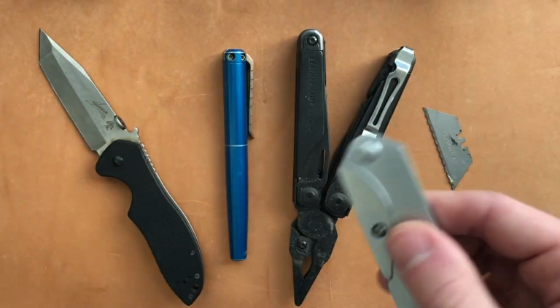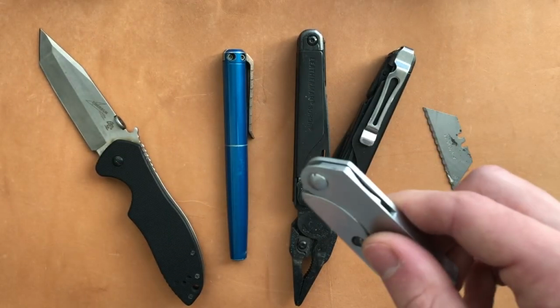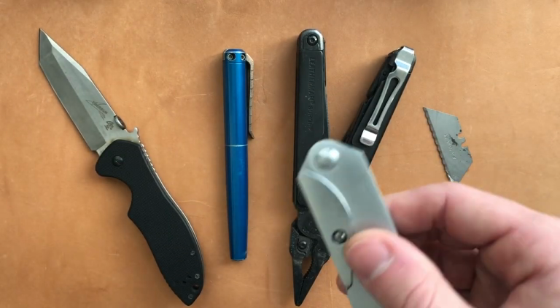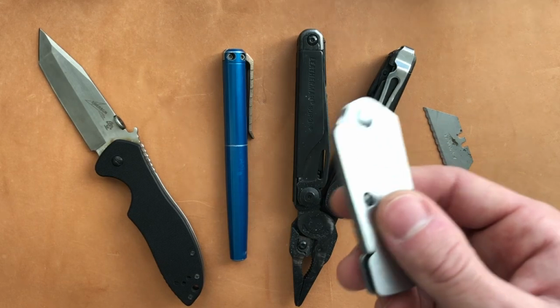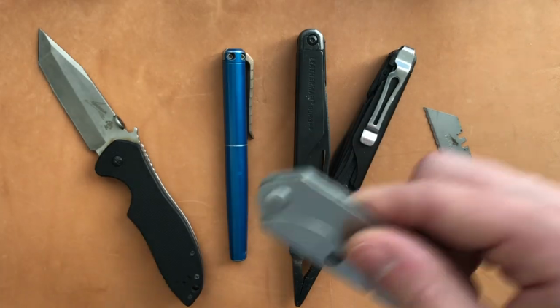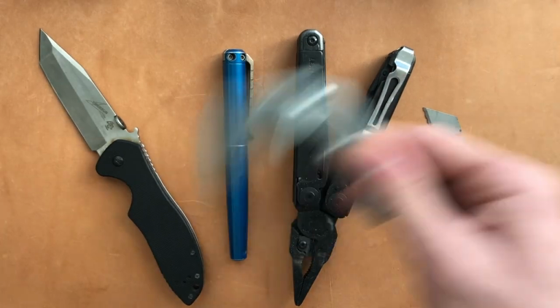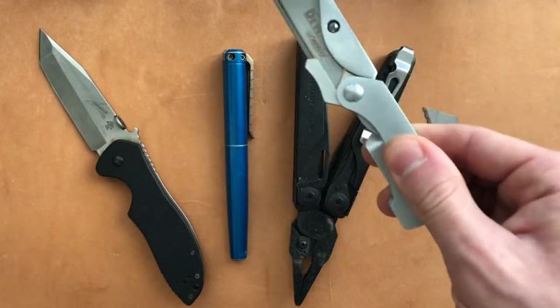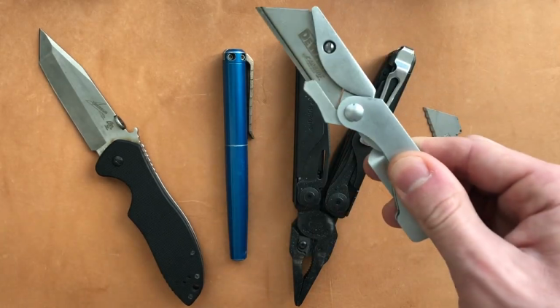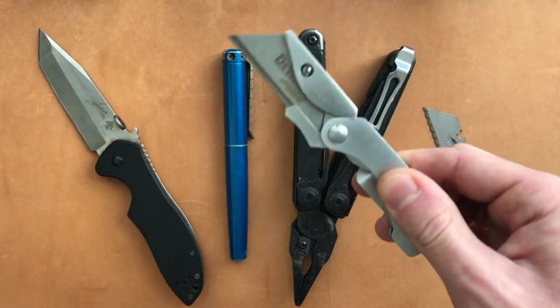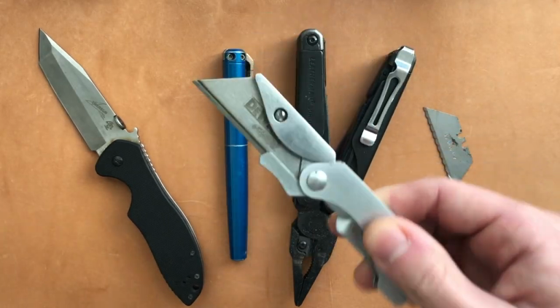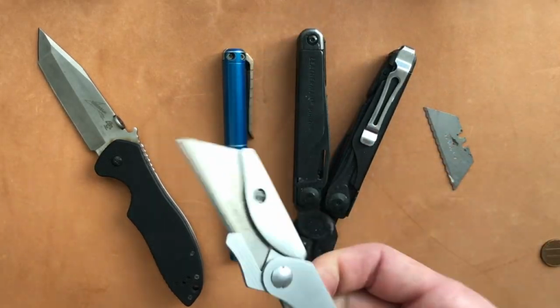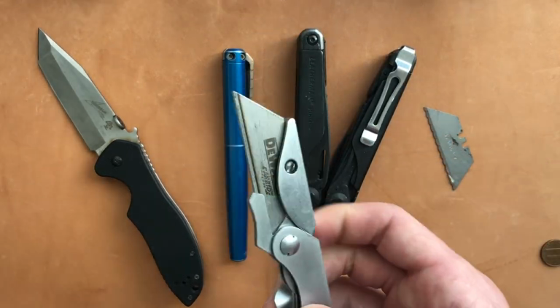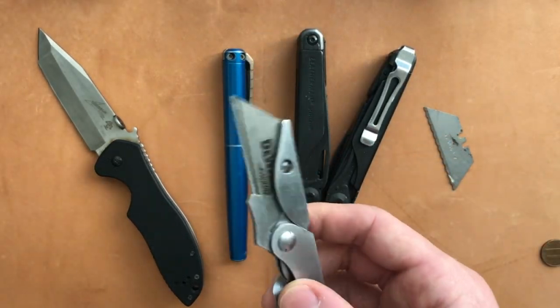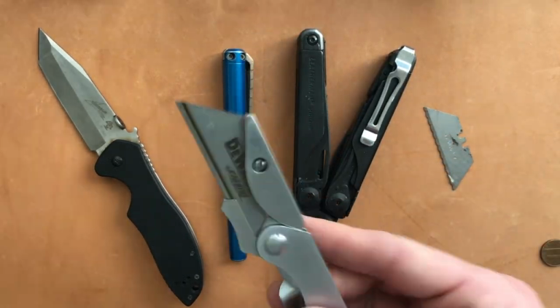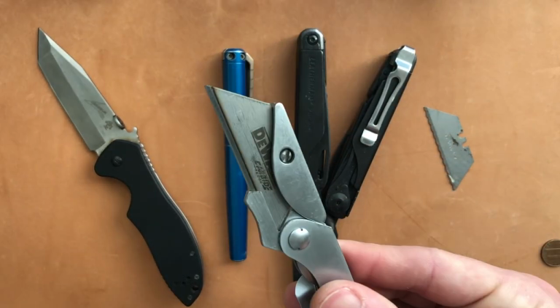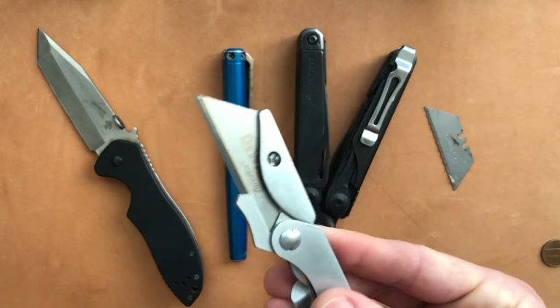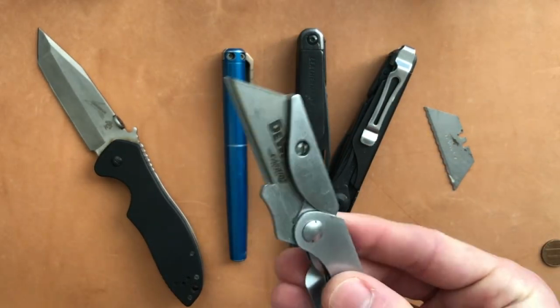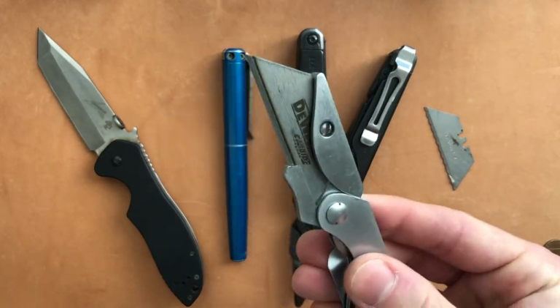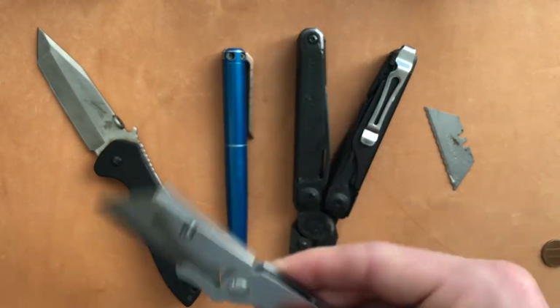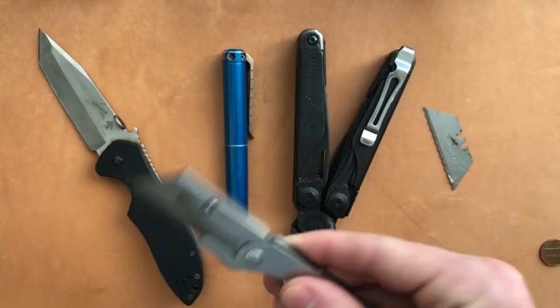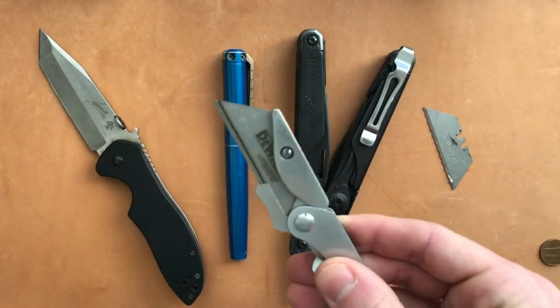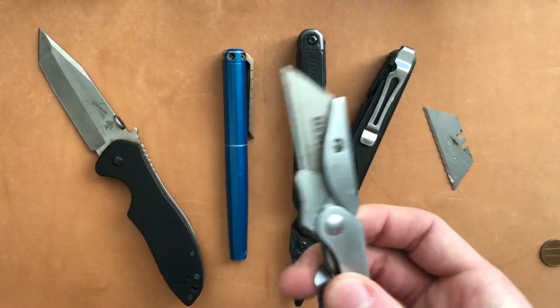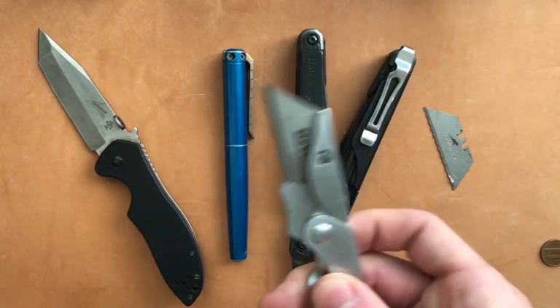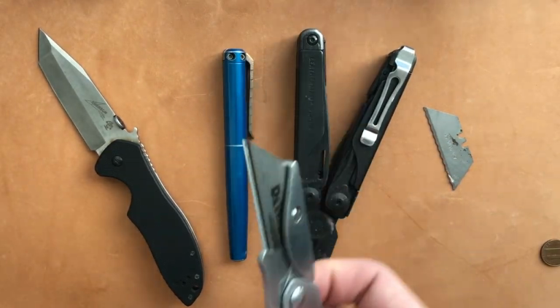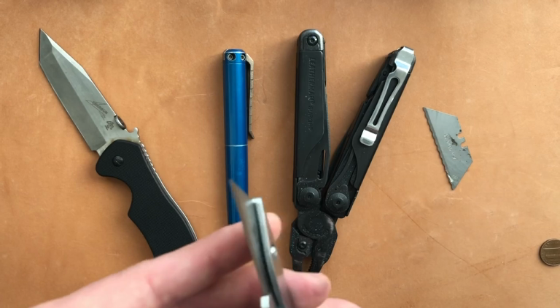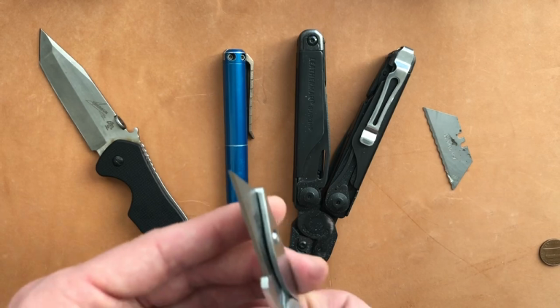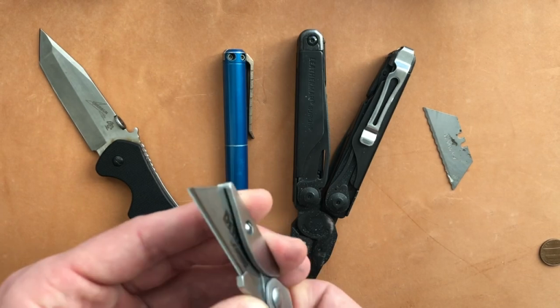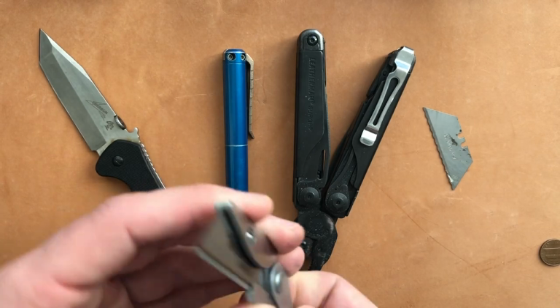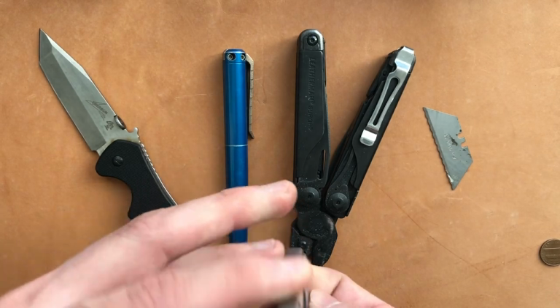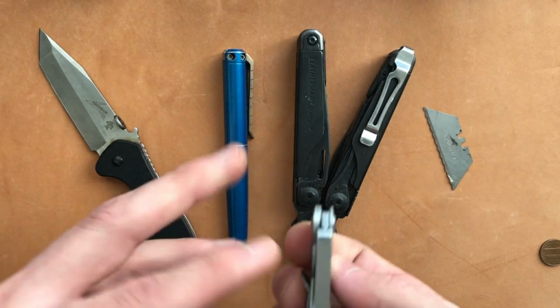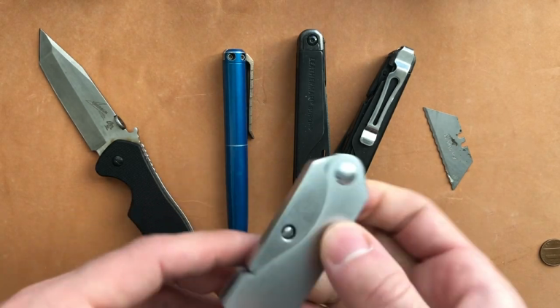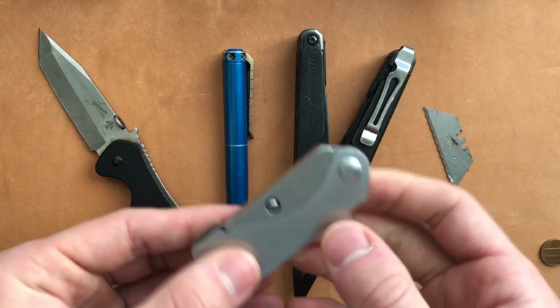This can also be opened one-handed — you just grip it back here and flick the blade out. And that was also extremely handy.